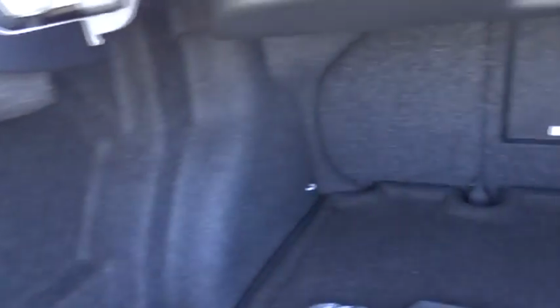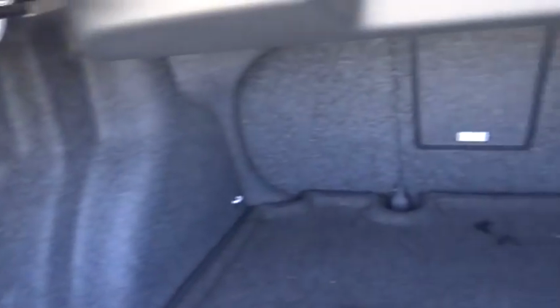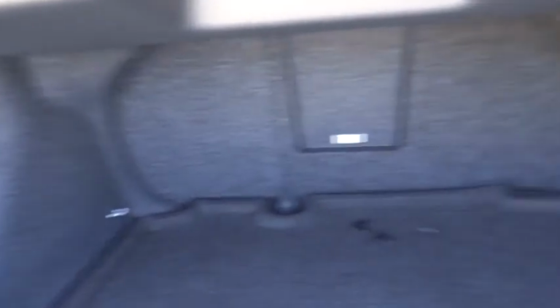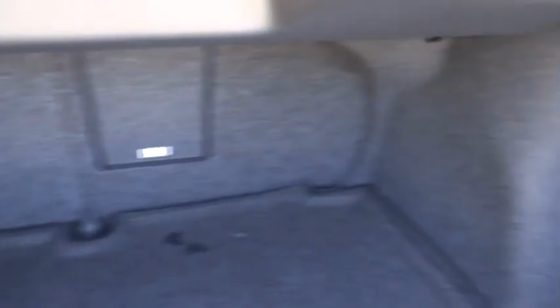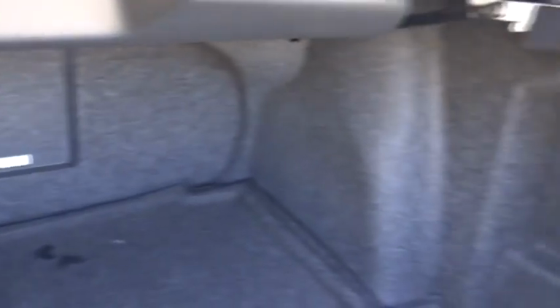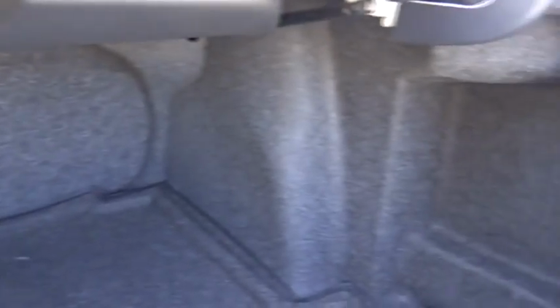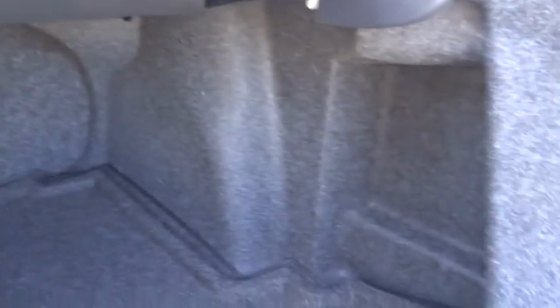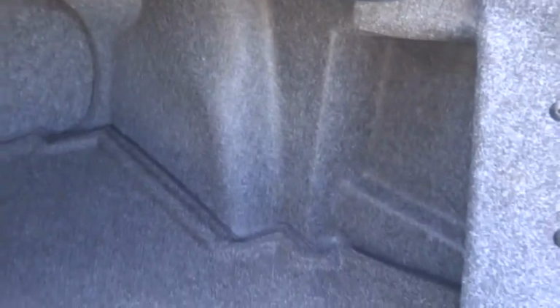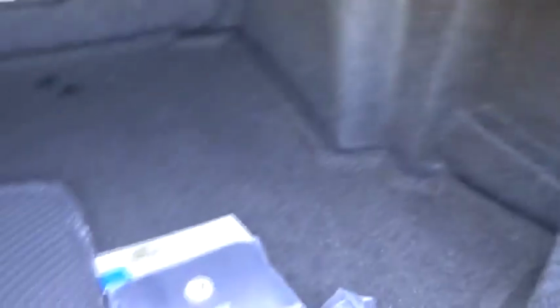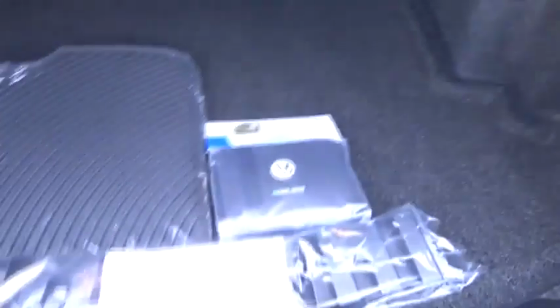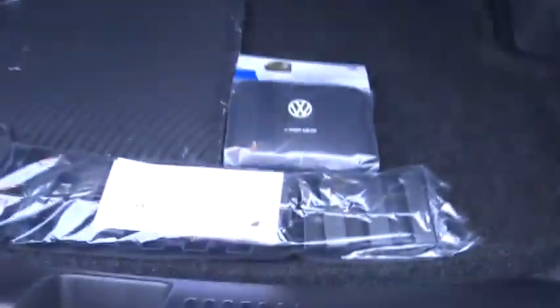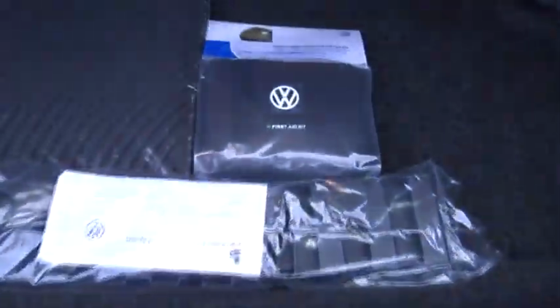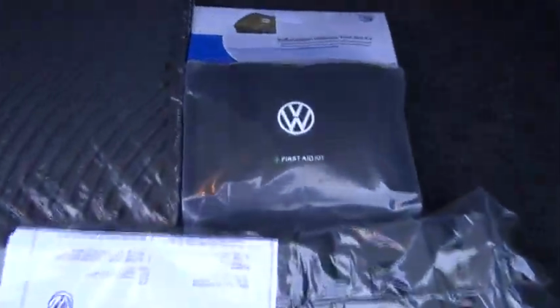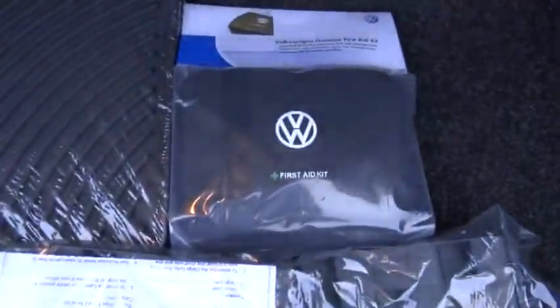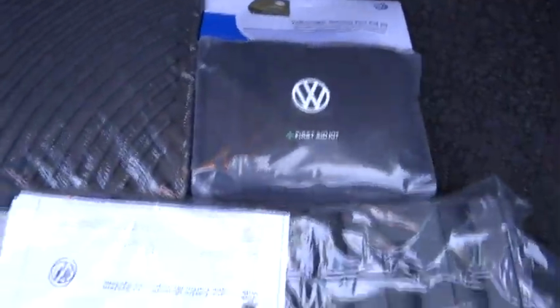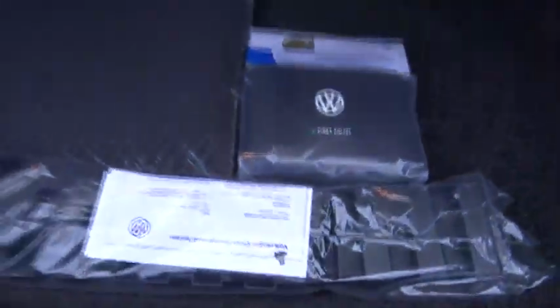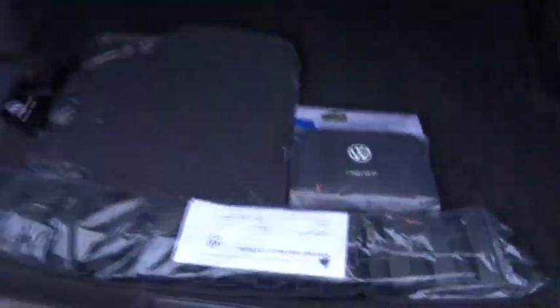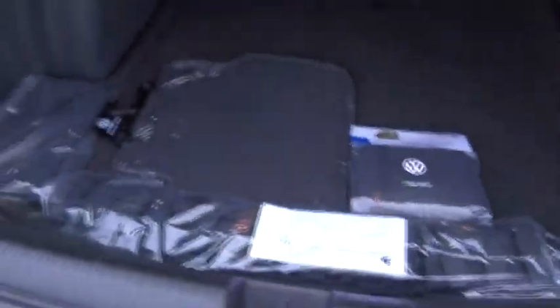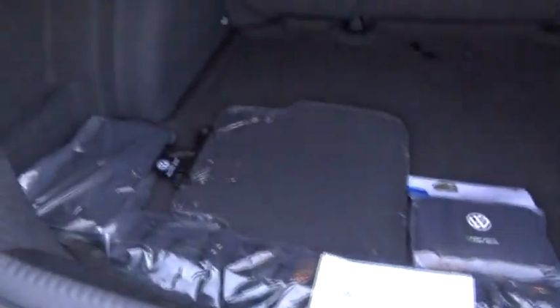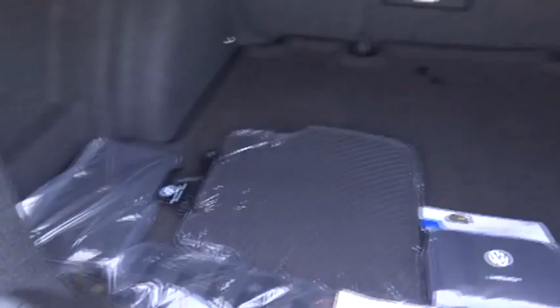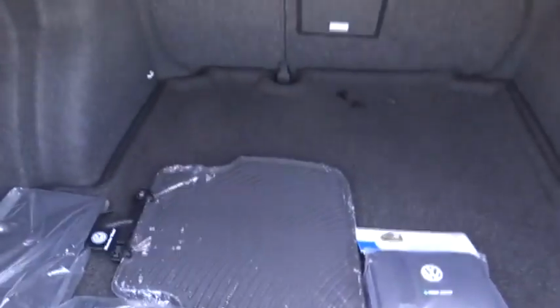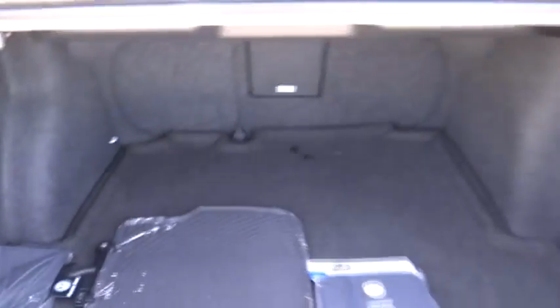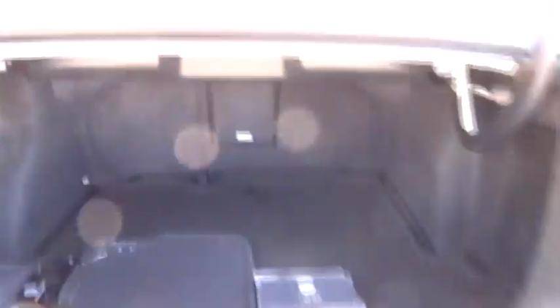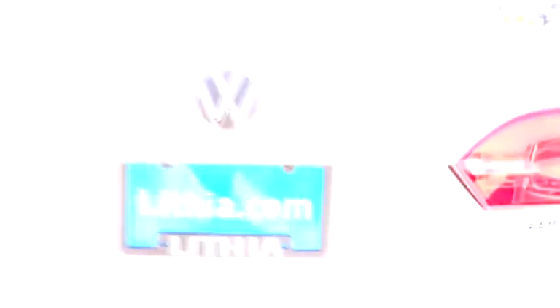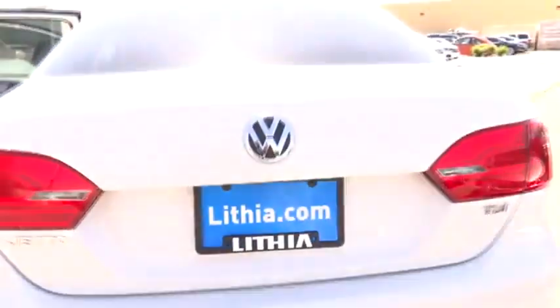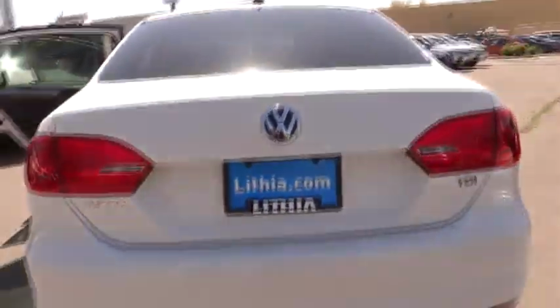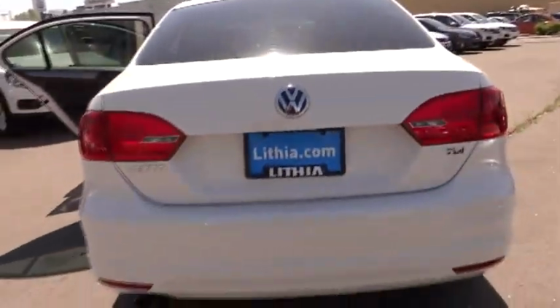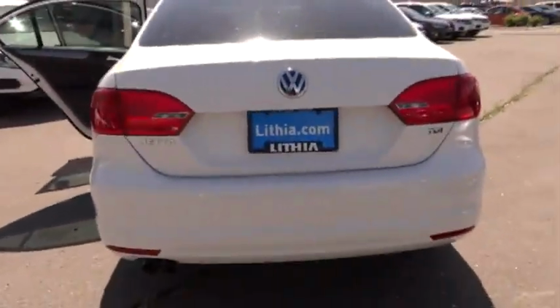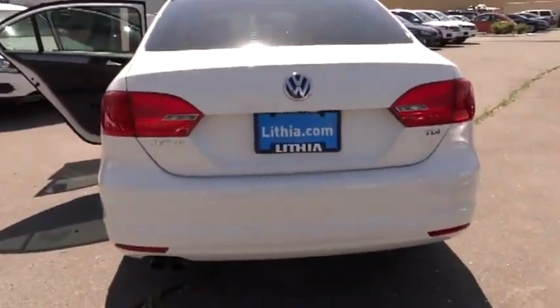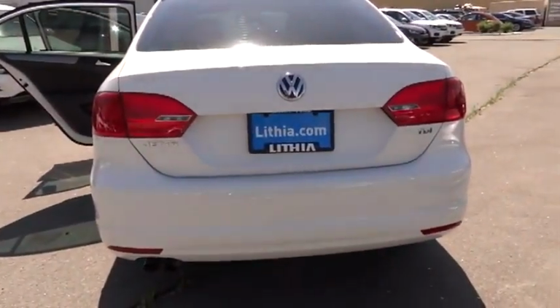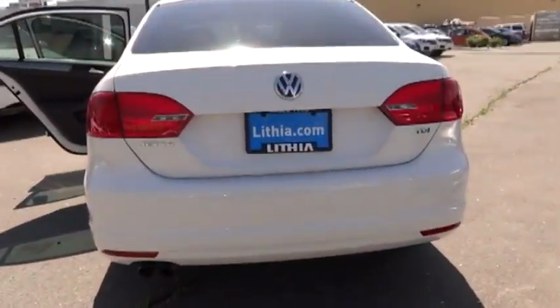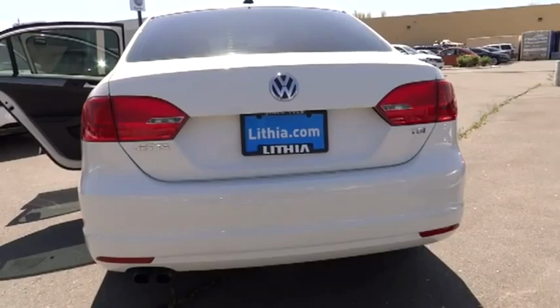Trip computer, trip odometer, satellite radio, leather-wrapped steering wheel, and power driver mirror. This vehicle offers reliability and good looks at a great price. So come in and take a test drive today.